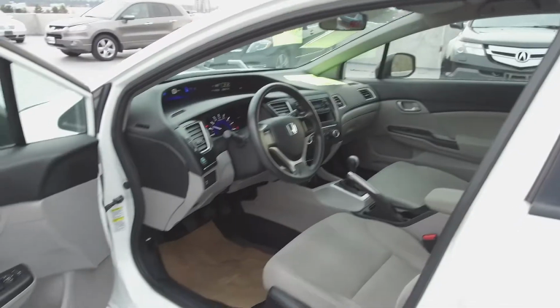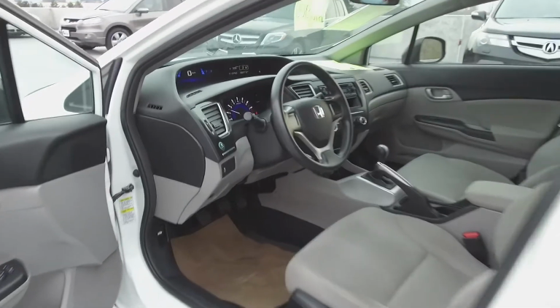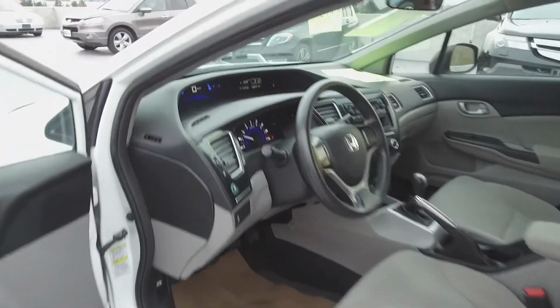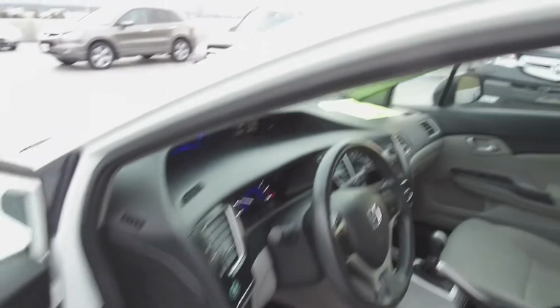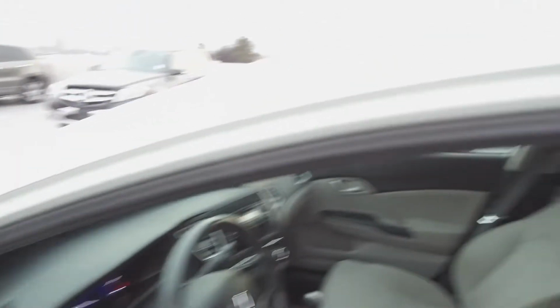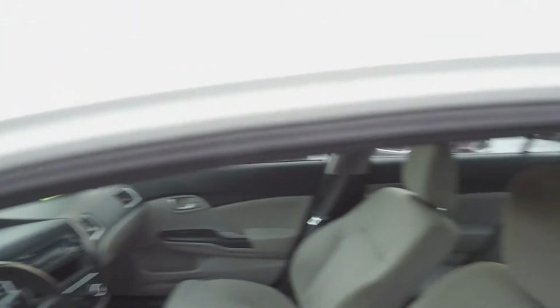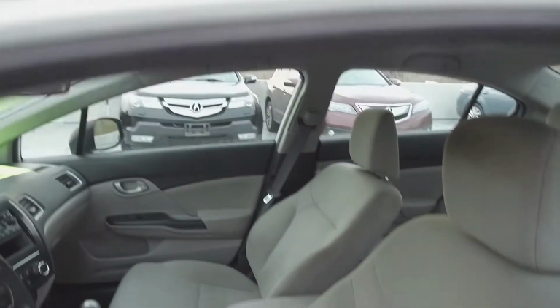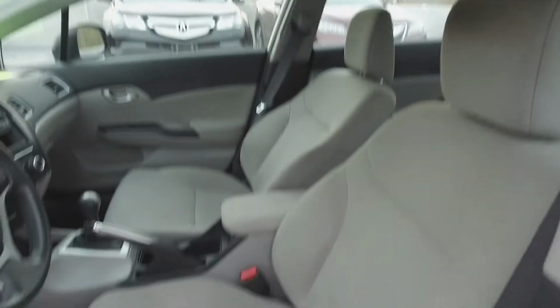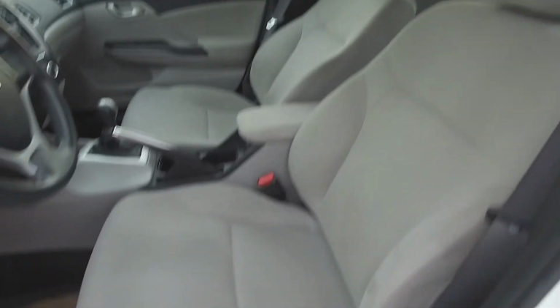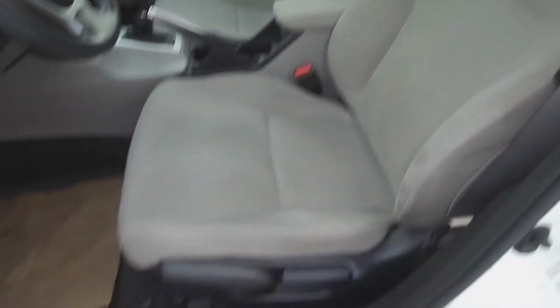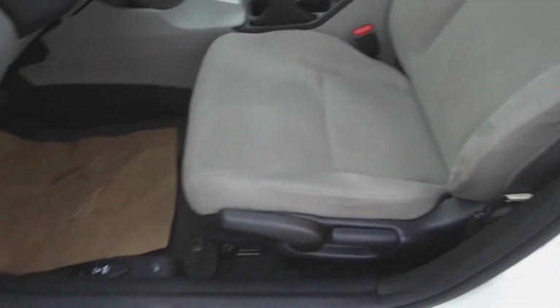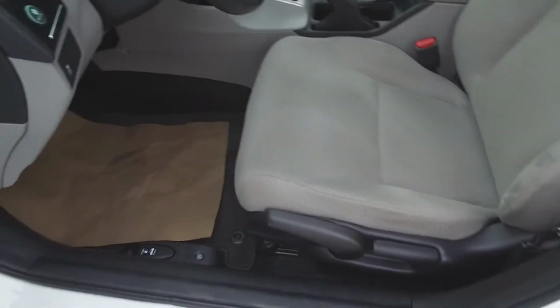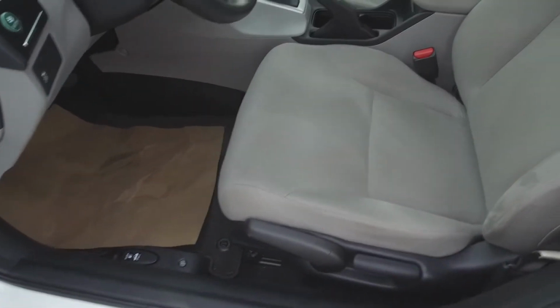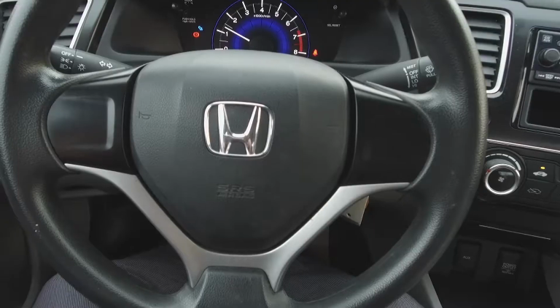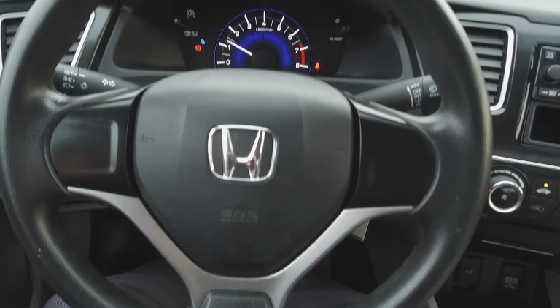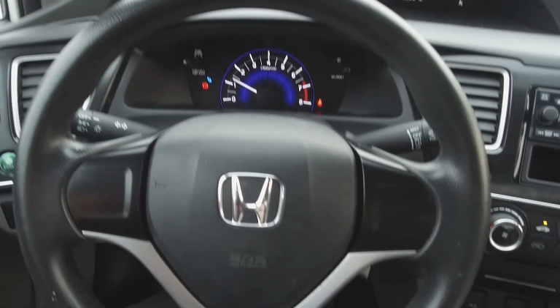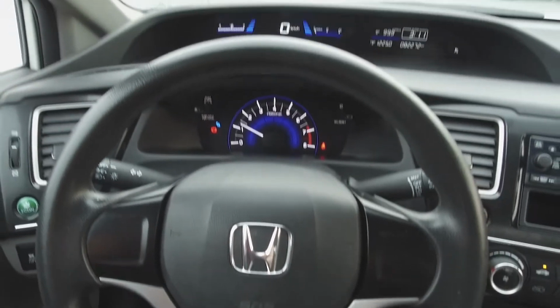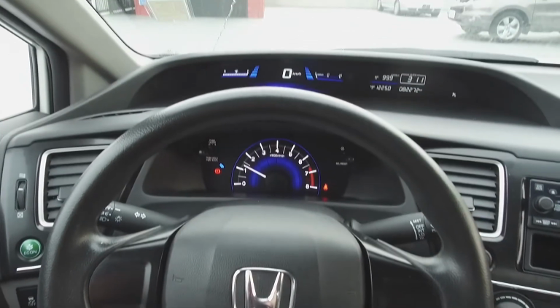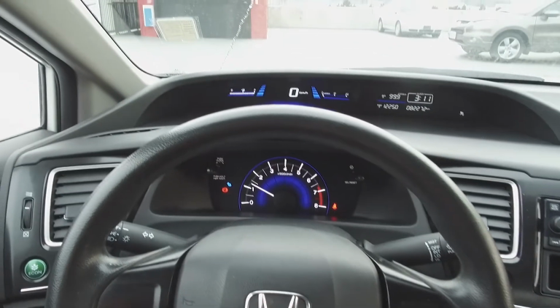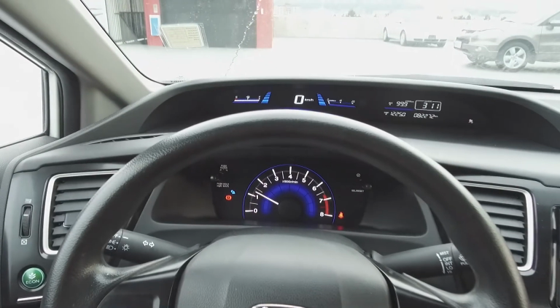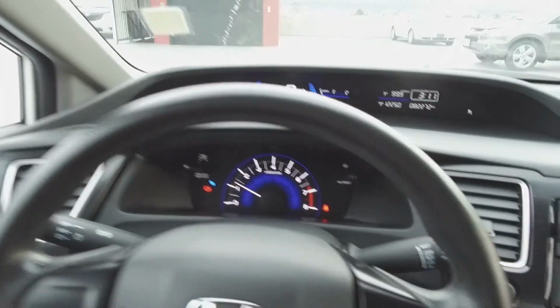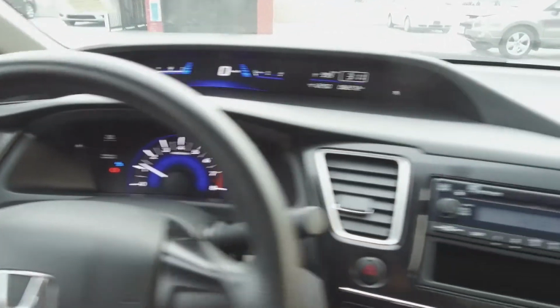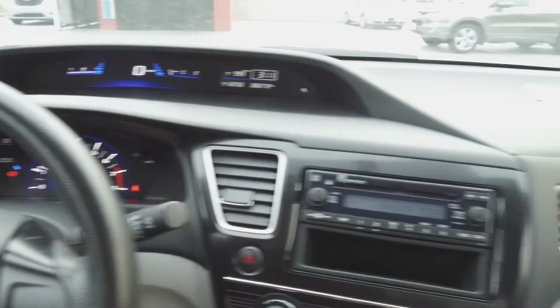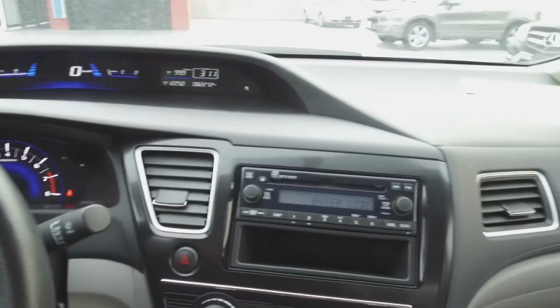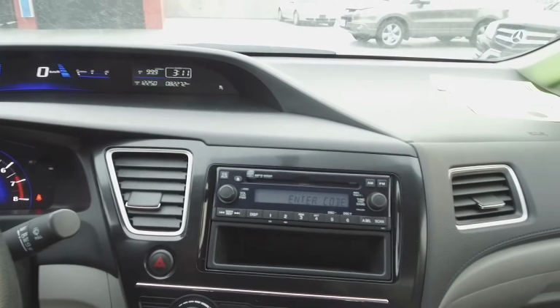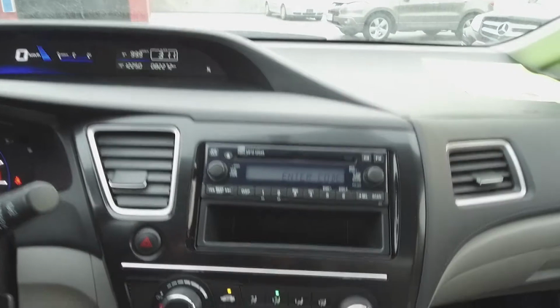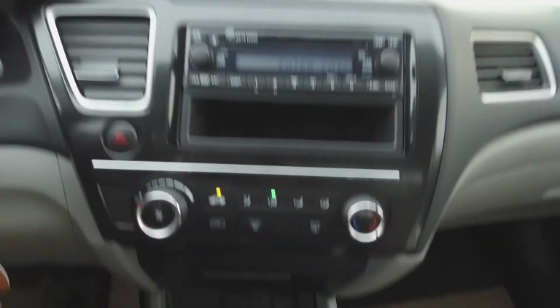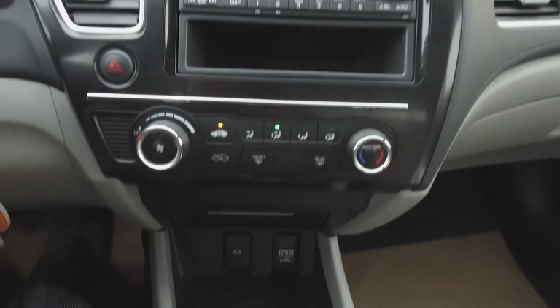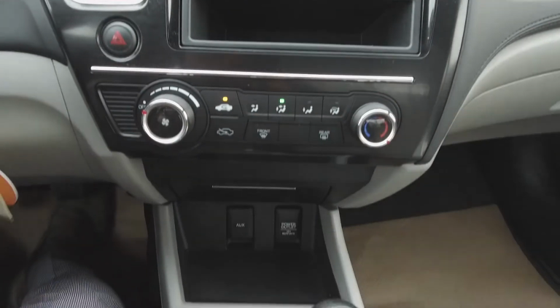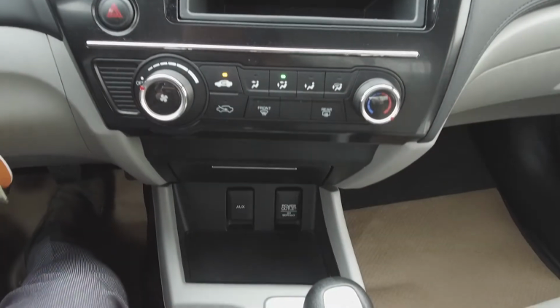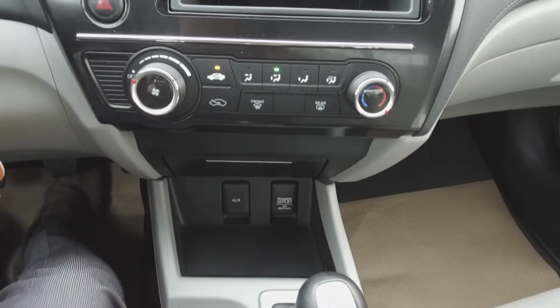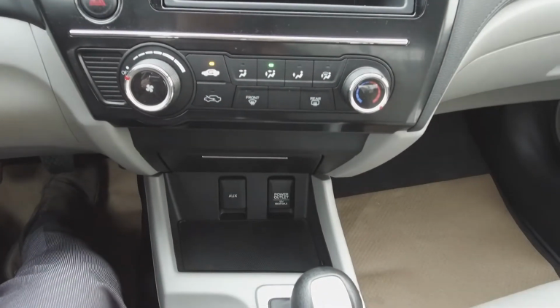Moving on inside, we've got a grey interior with cloth seats, a basic steering wheel, split dash, aftermarket audio system, and manual climate control.